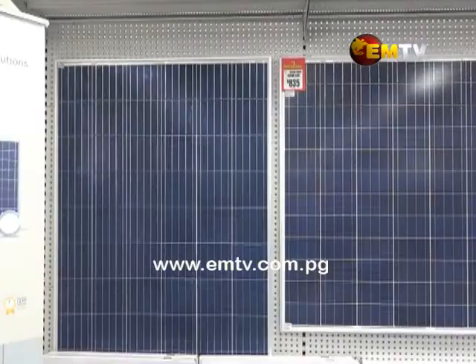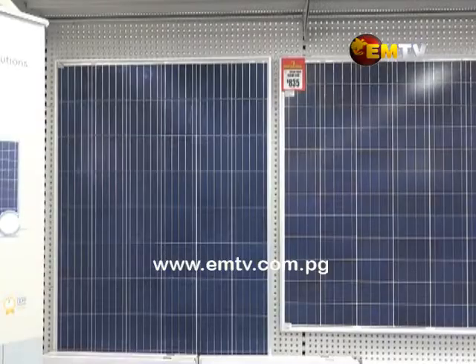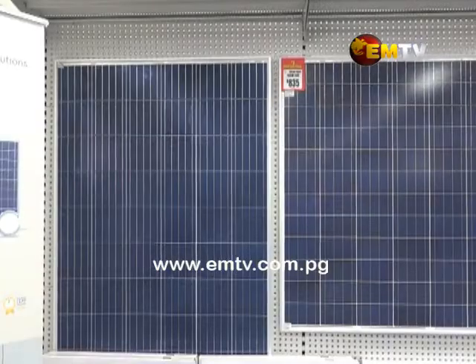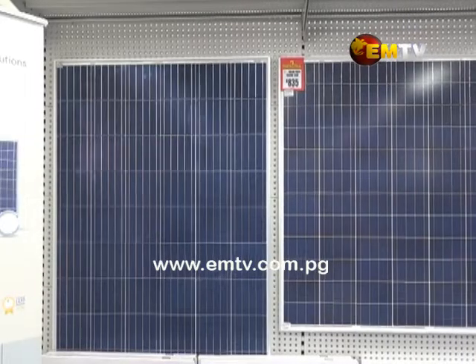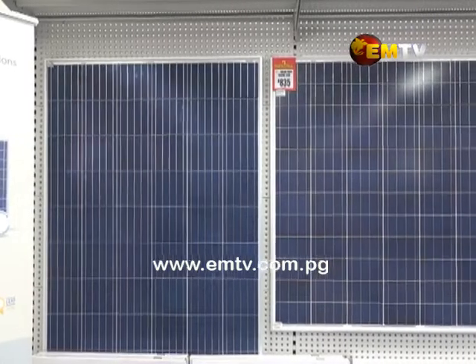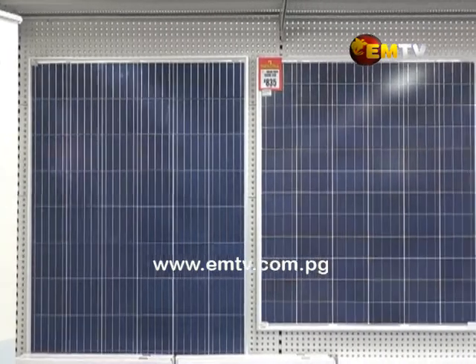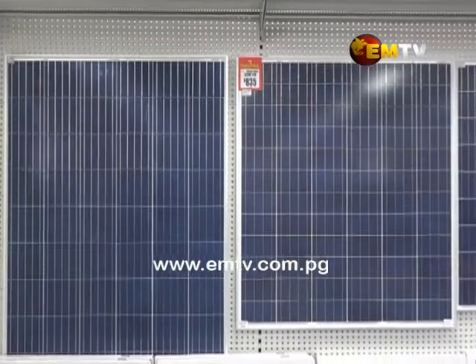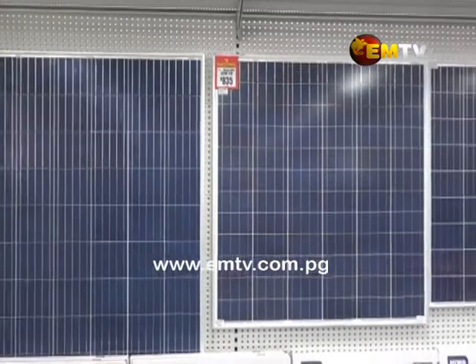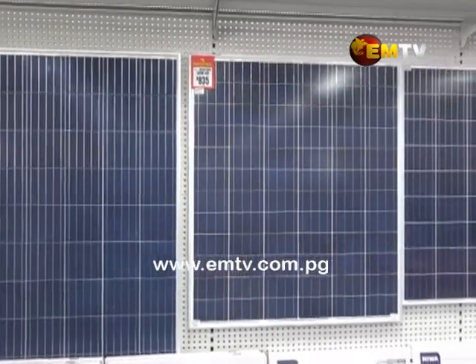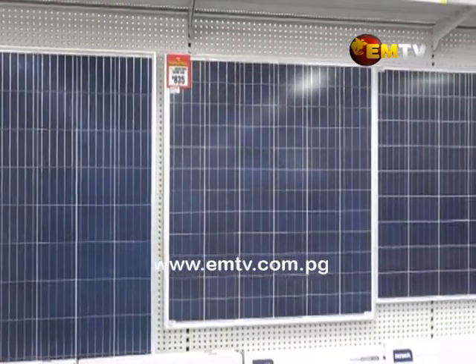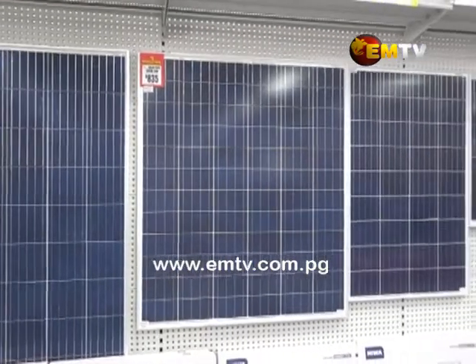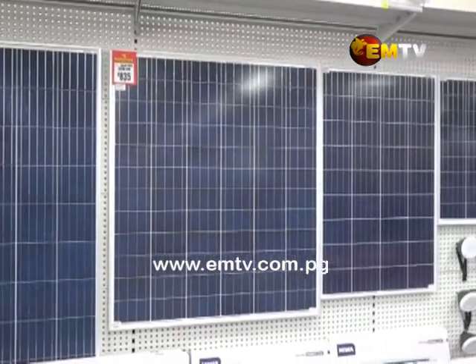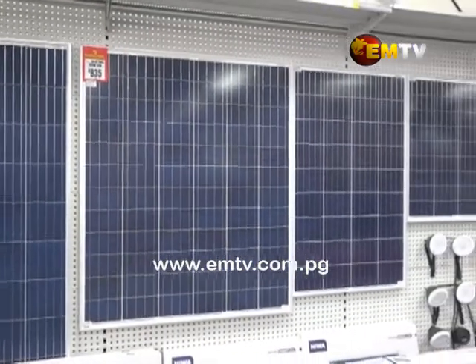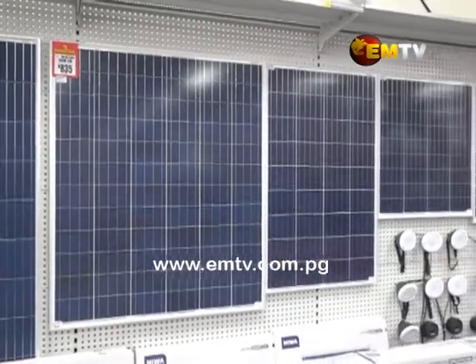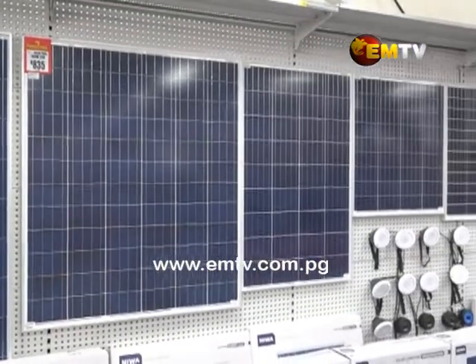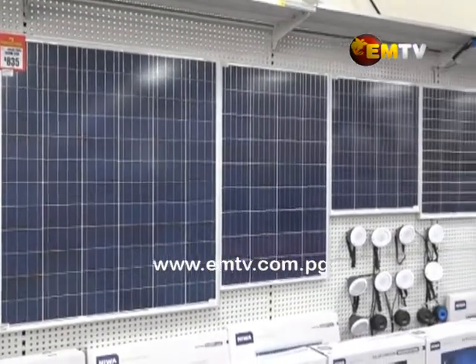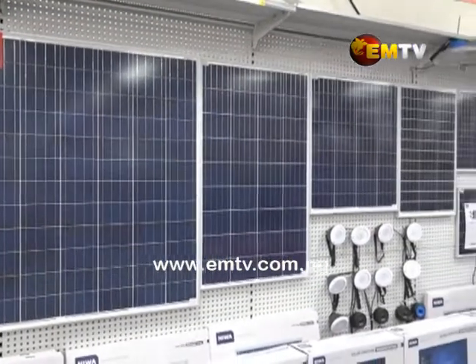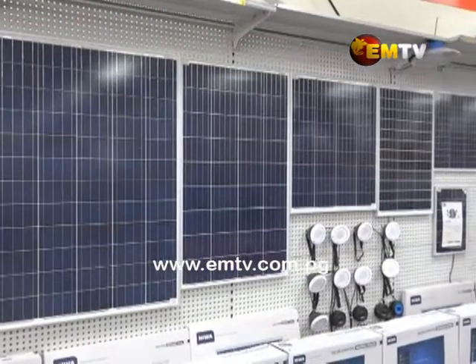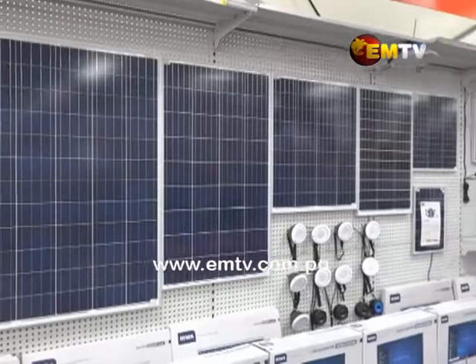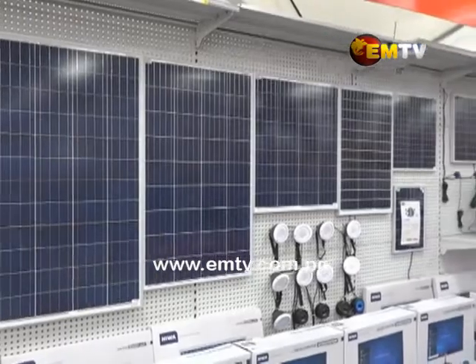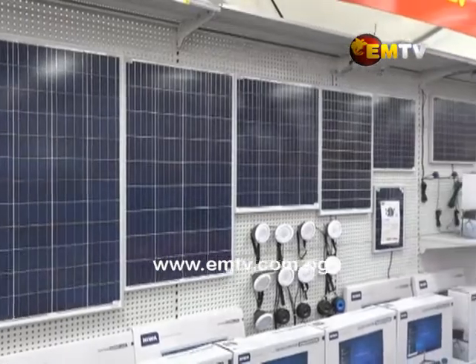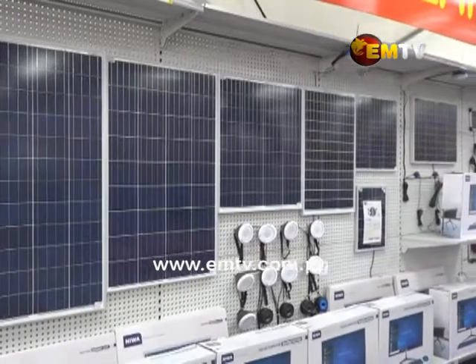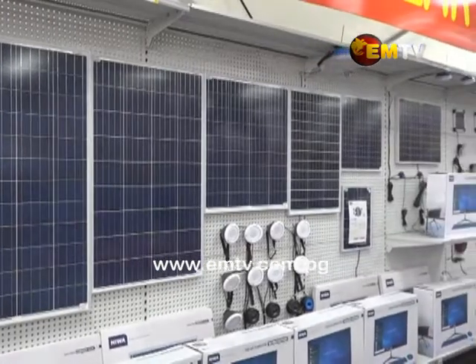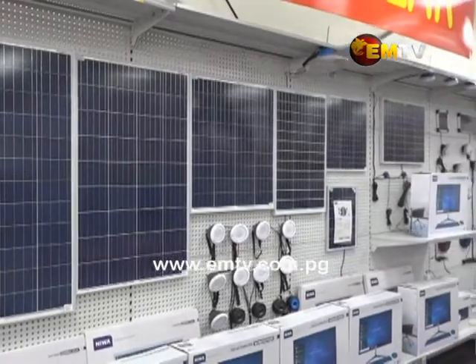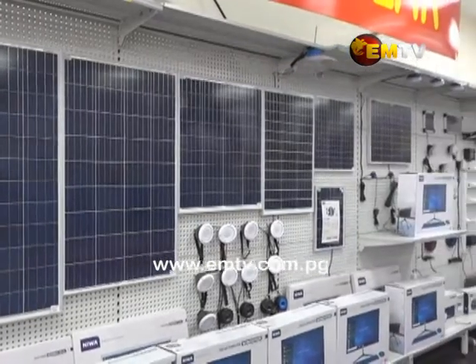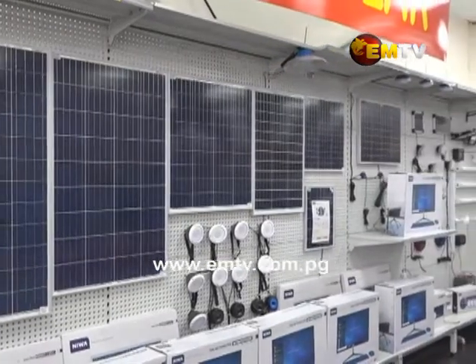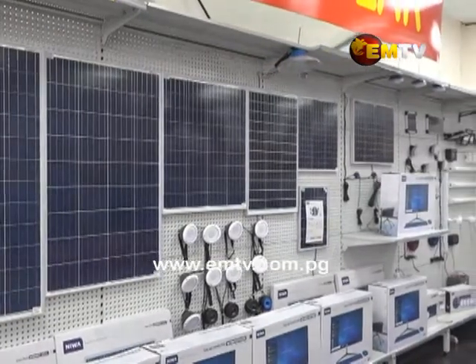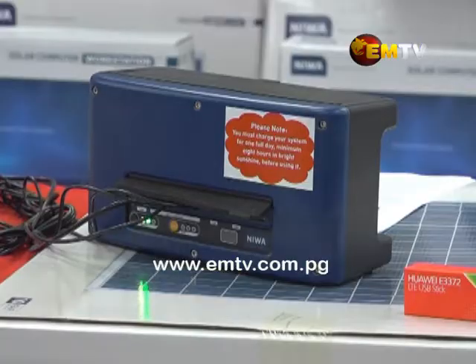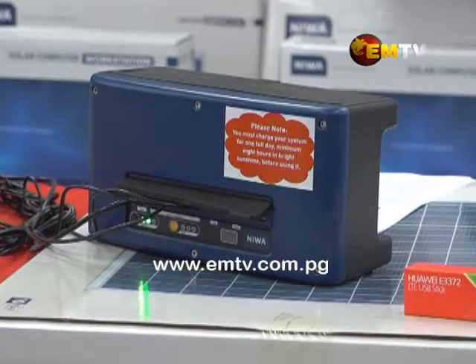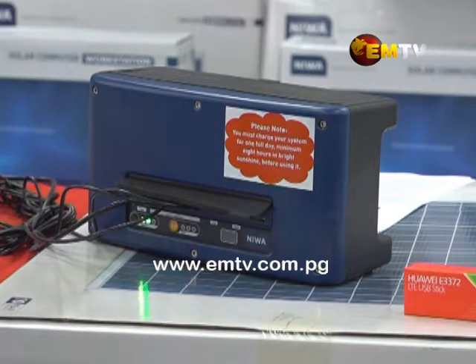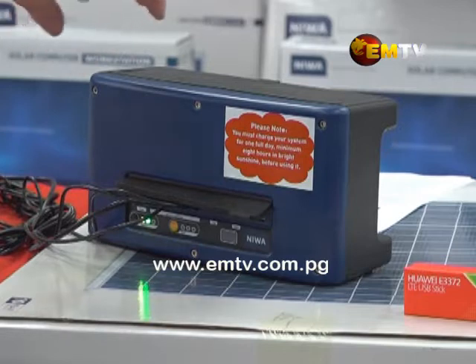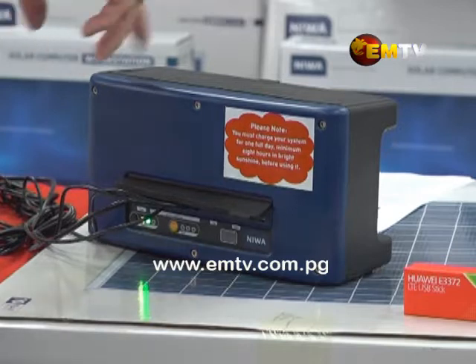The solar computer system comprises two parts: a specially designed solar system including panel and lamps, accompanying the computer that comes with a 24-inch screen and Windows 10 operating system.